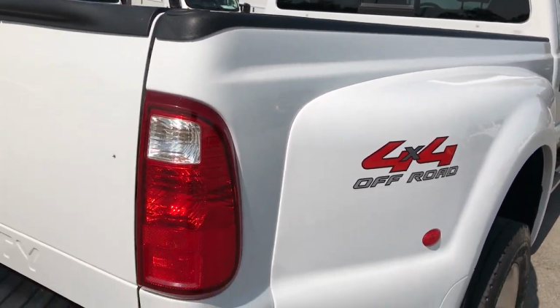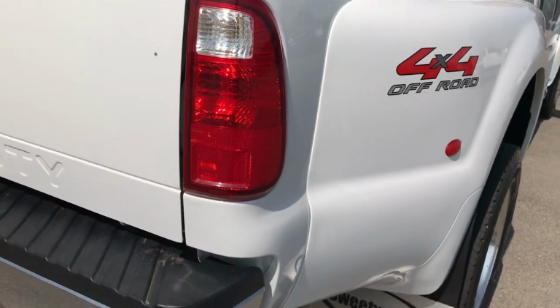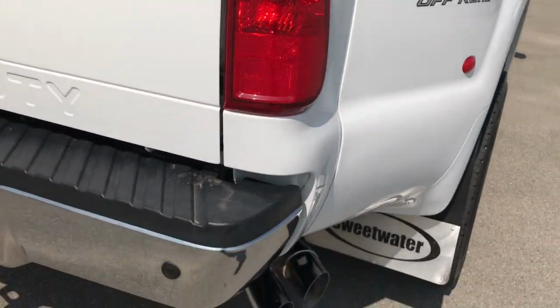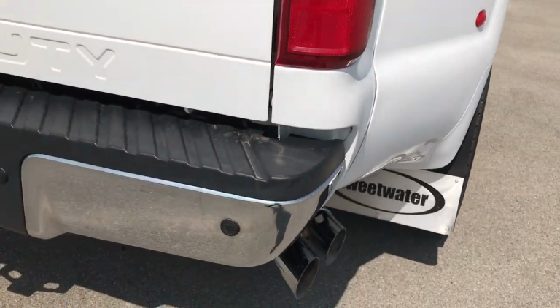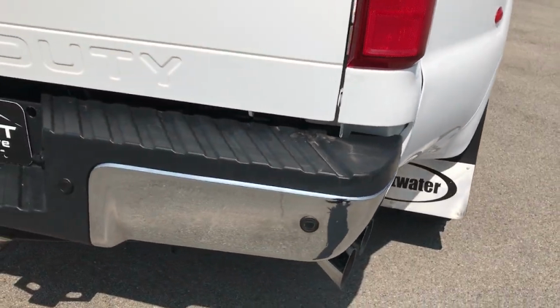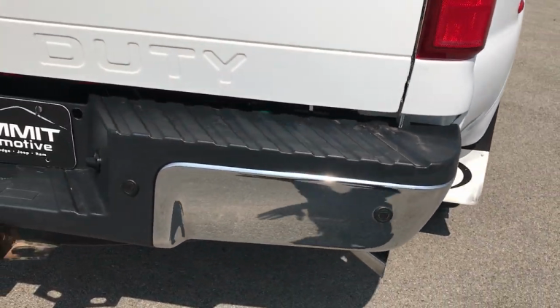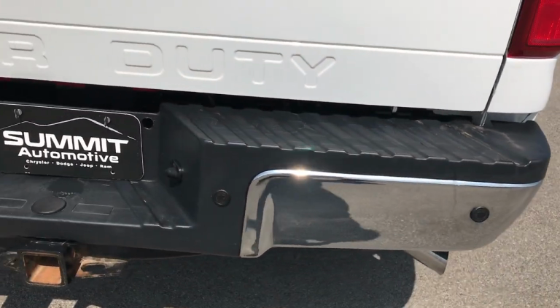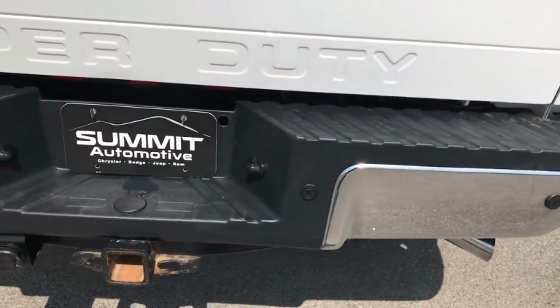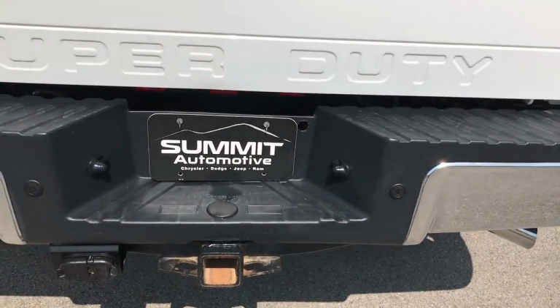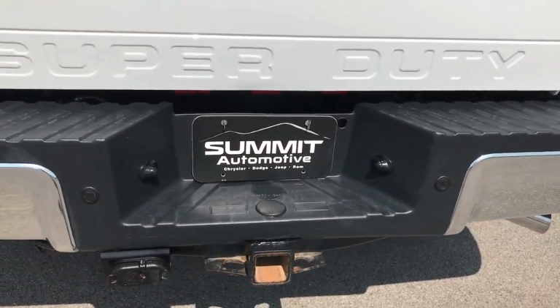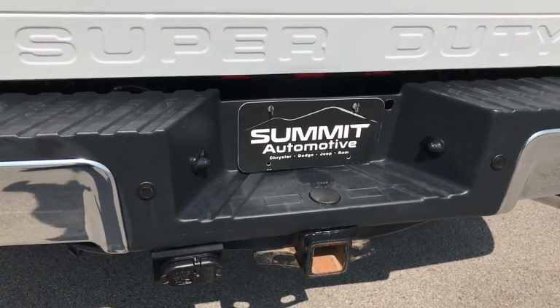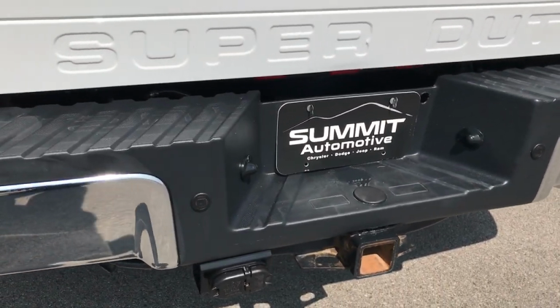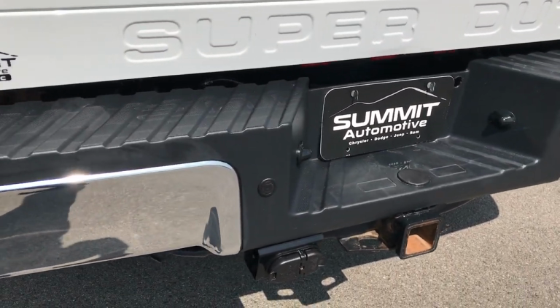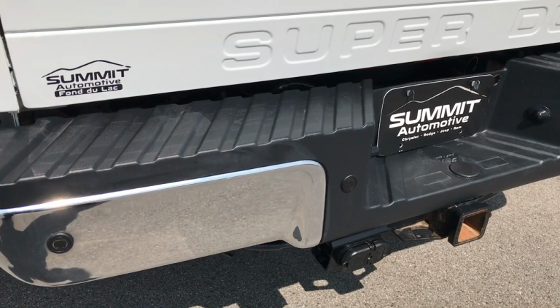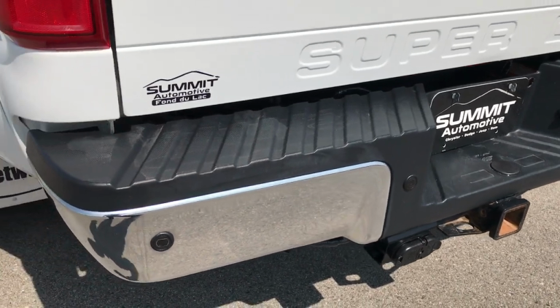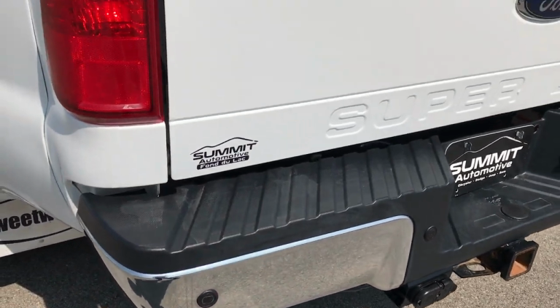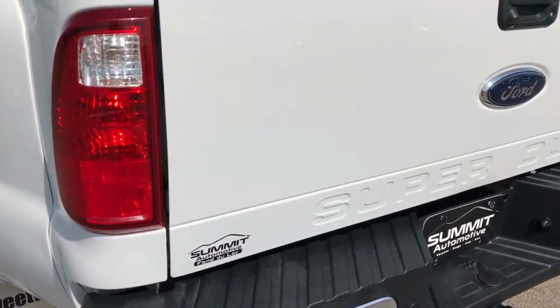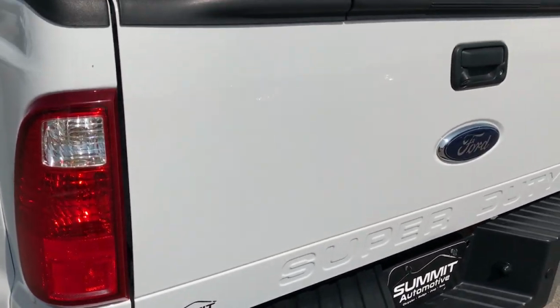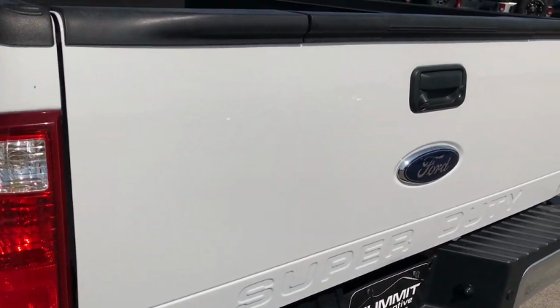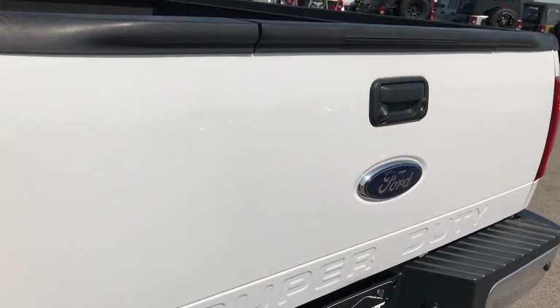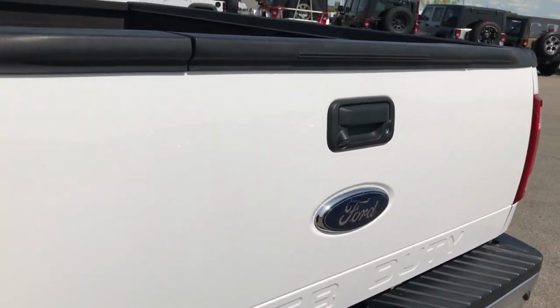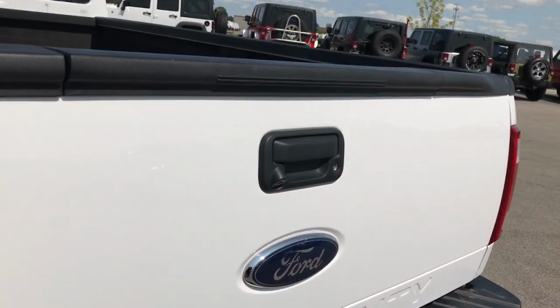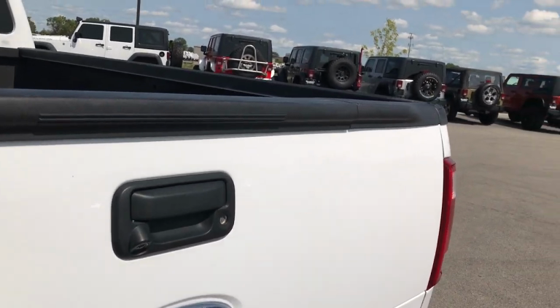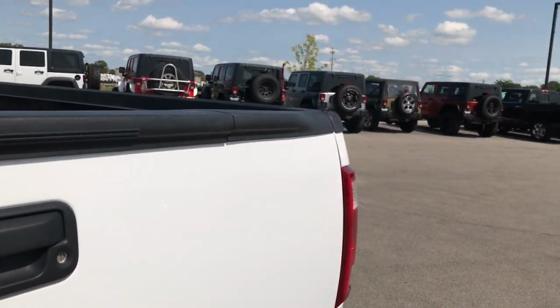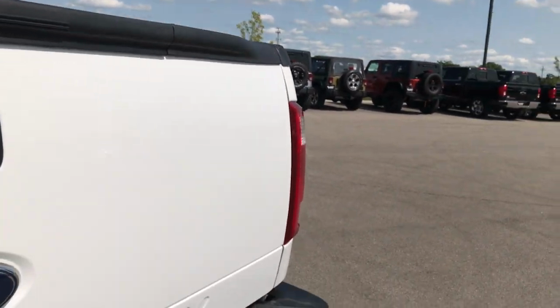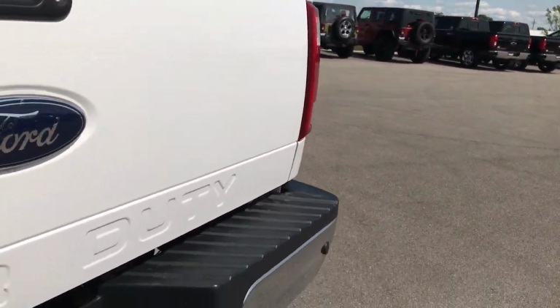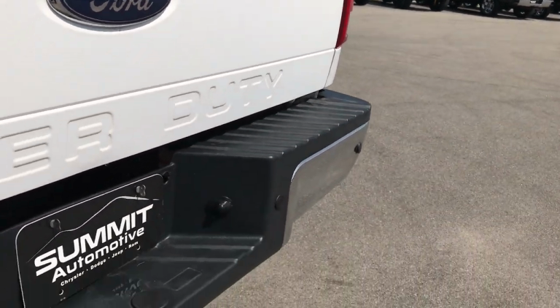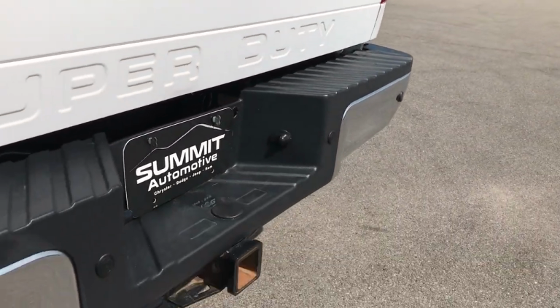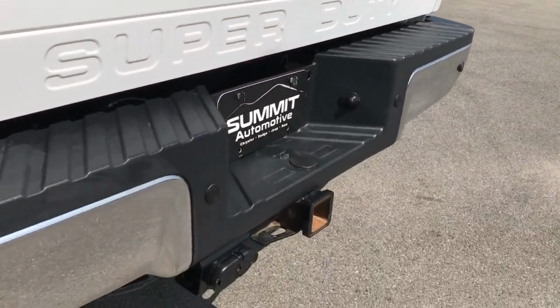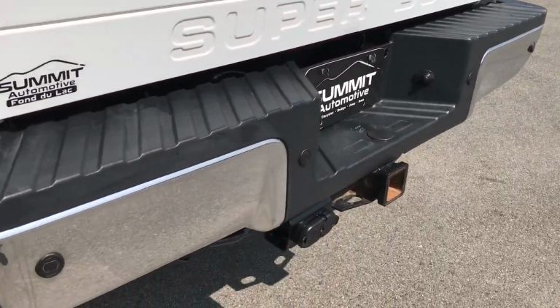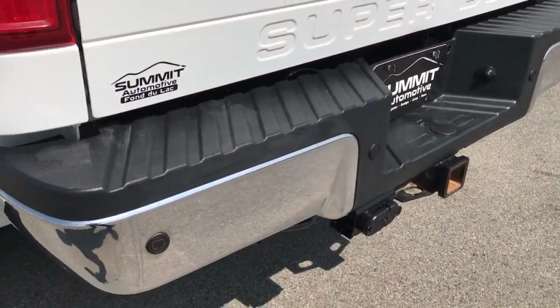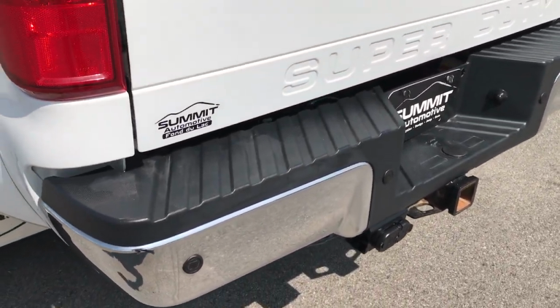If you are looking for a 2008 F450 Lariat, this is the one. It's about as clean as any truck comes, whether it's from 2008 or 2018.